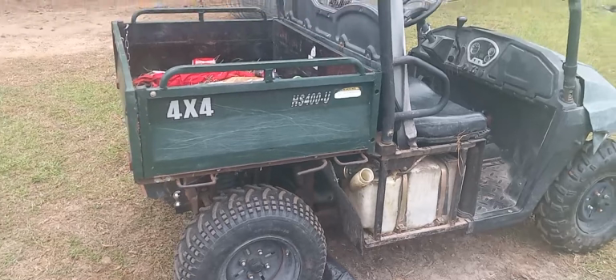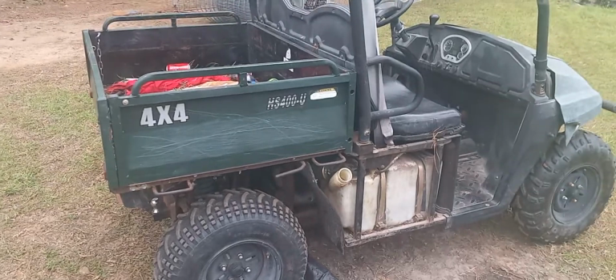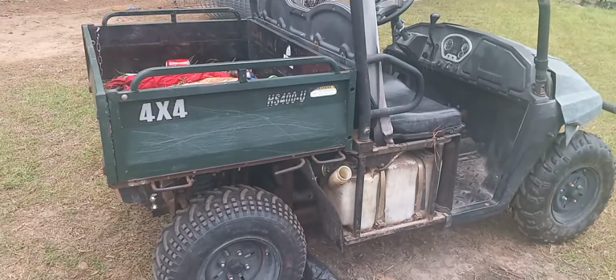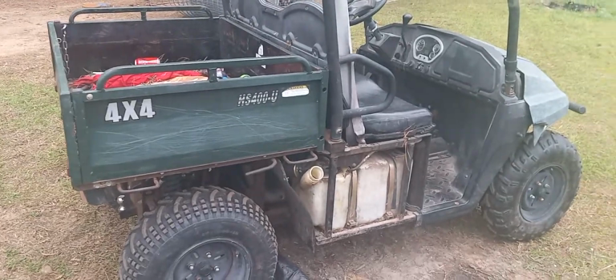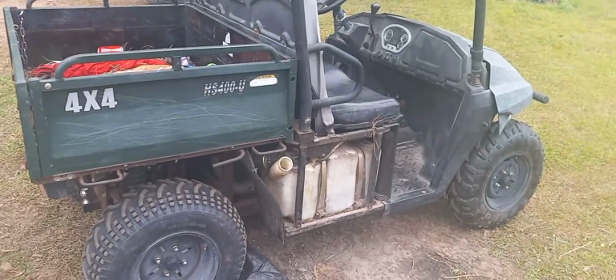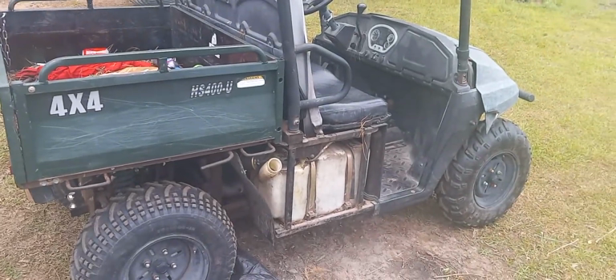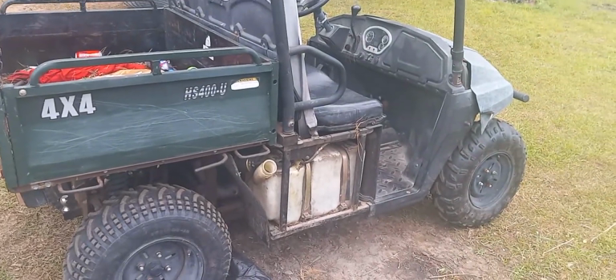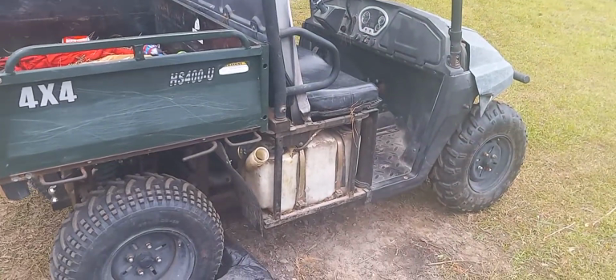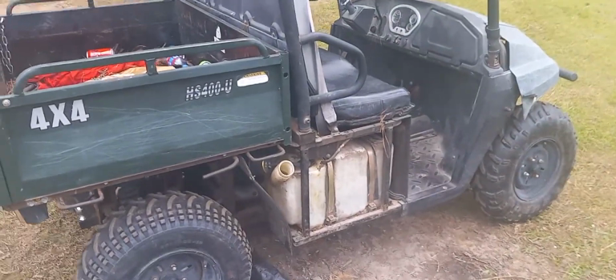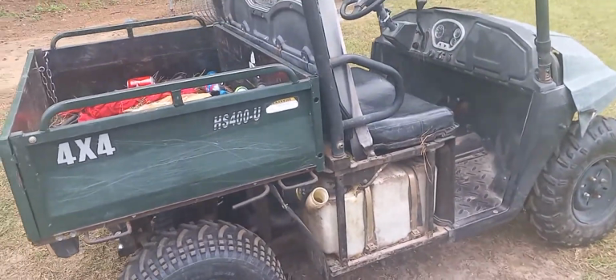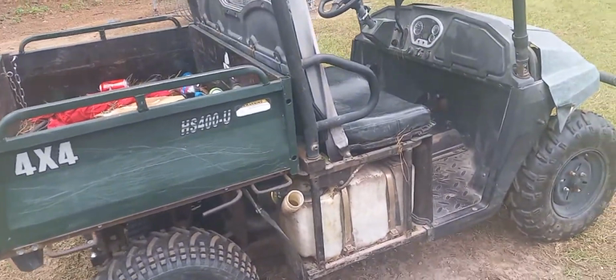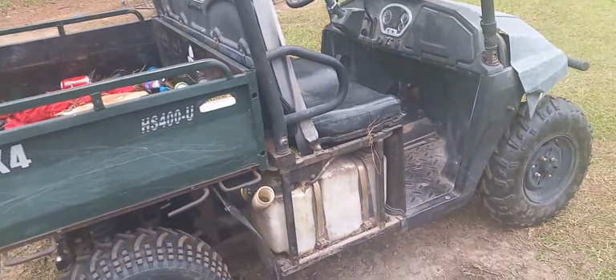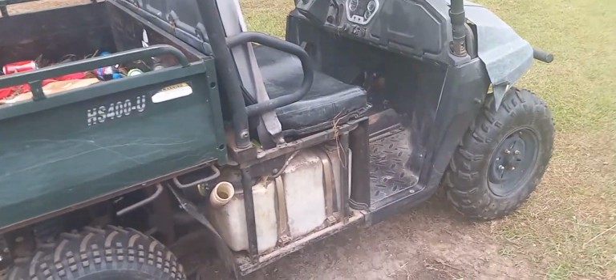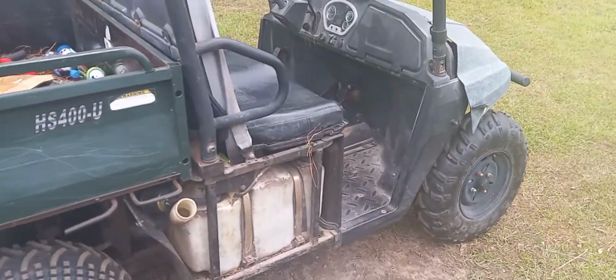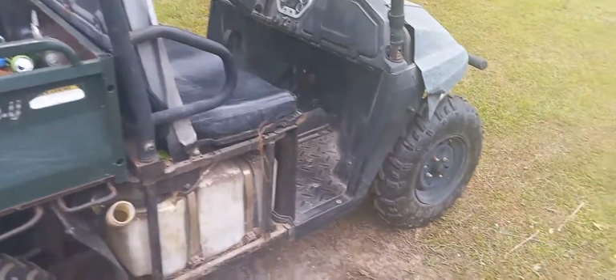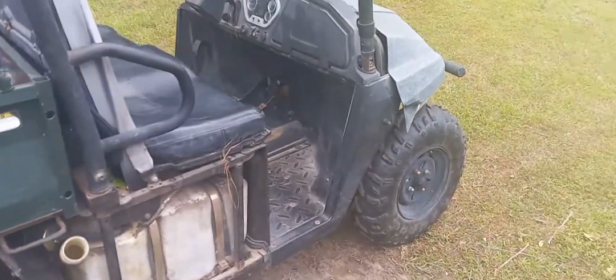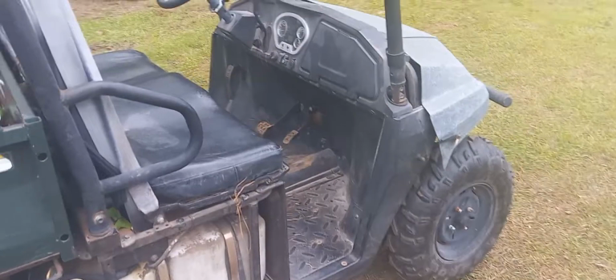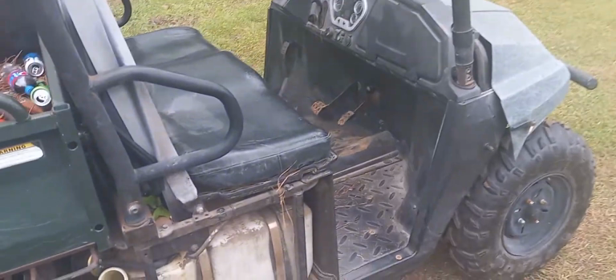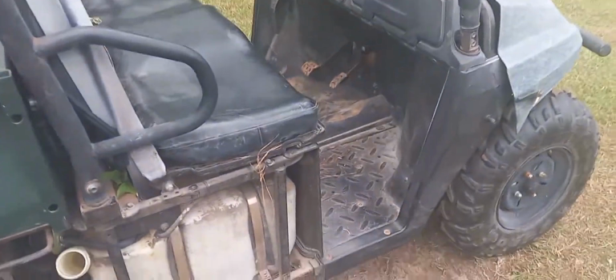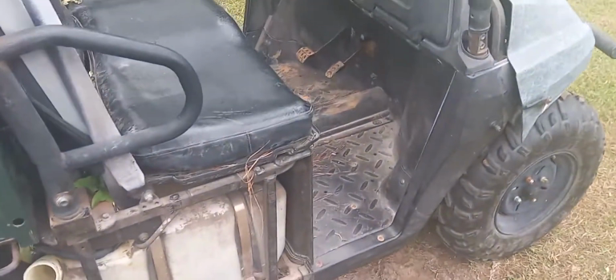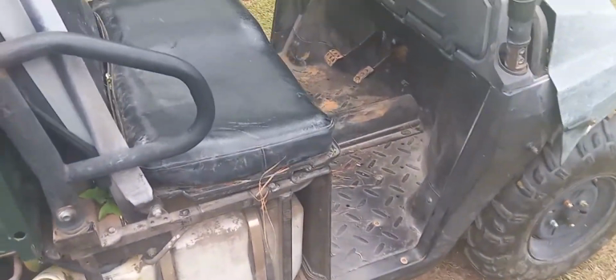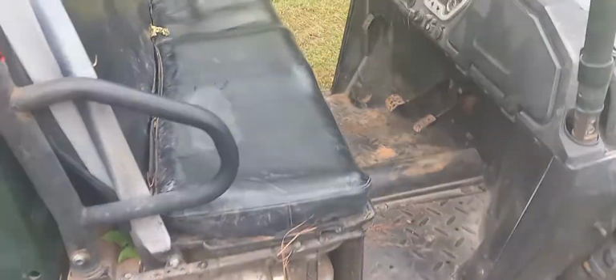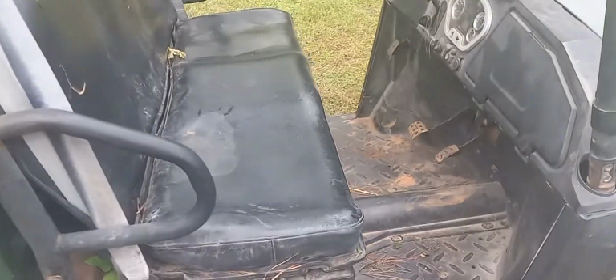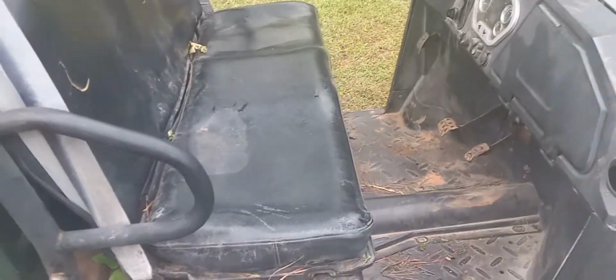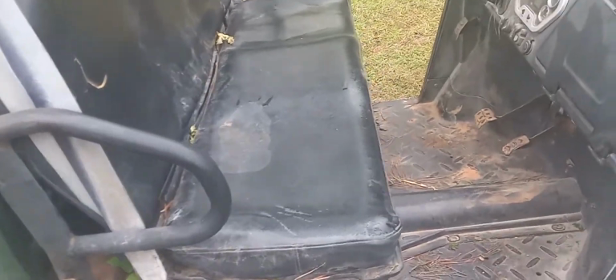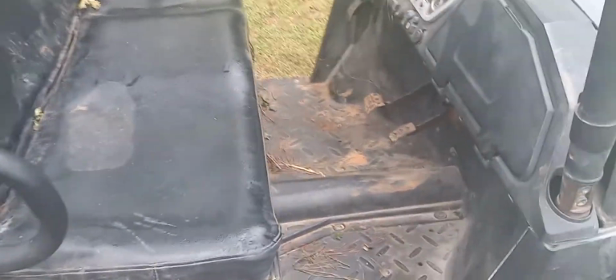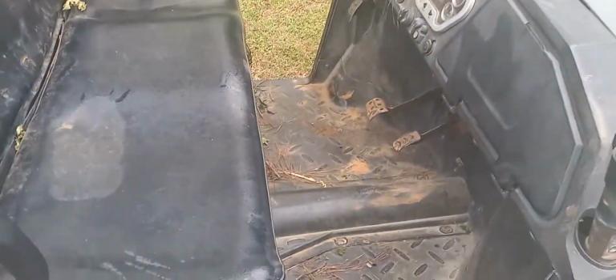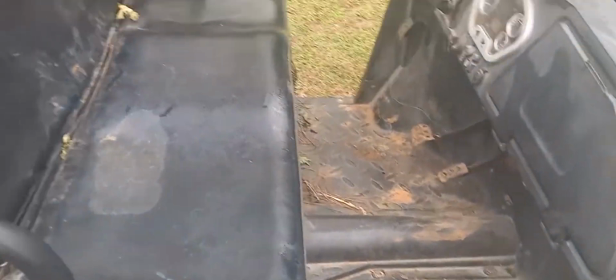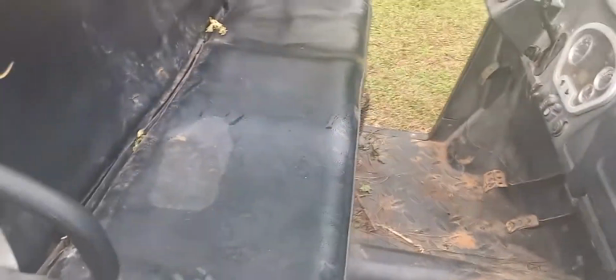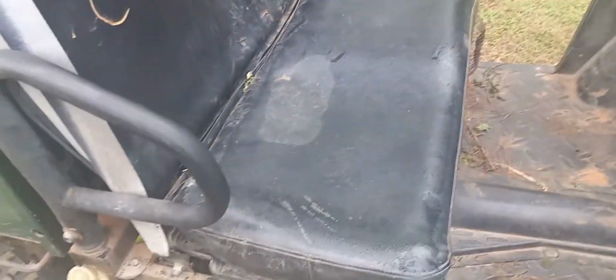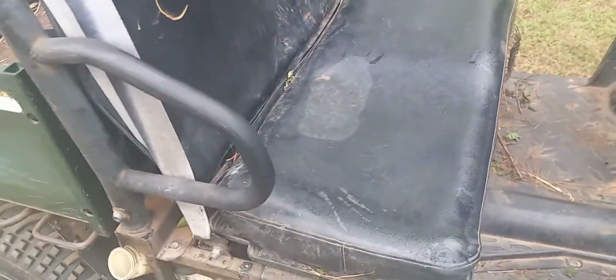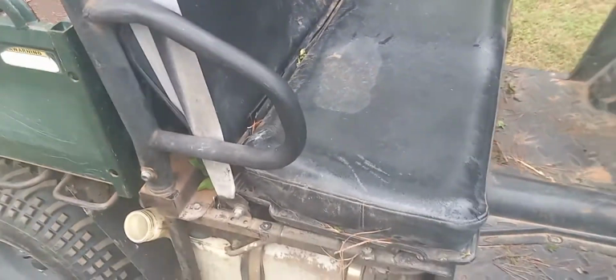So I think the Hisun UTV we picked up for $100 is going to be the next video series. It runs but we're starting to have a lot of issues with it.